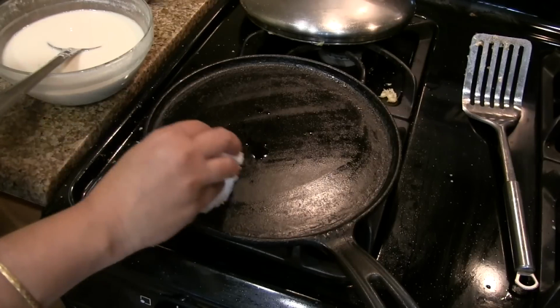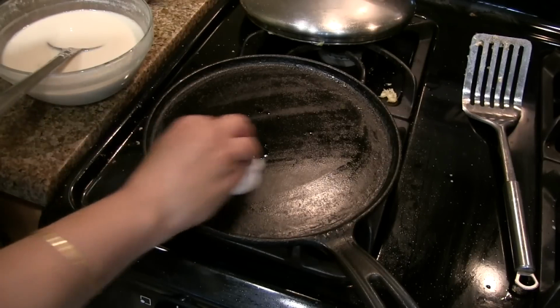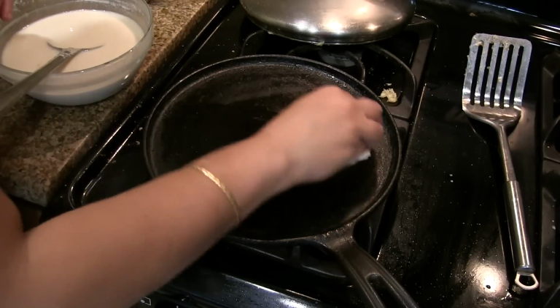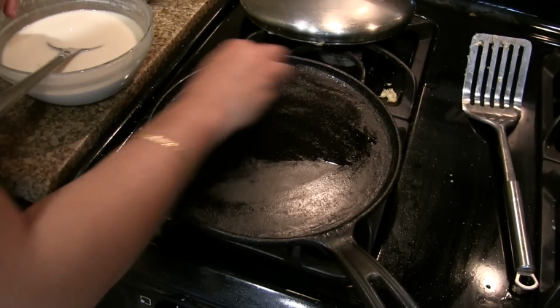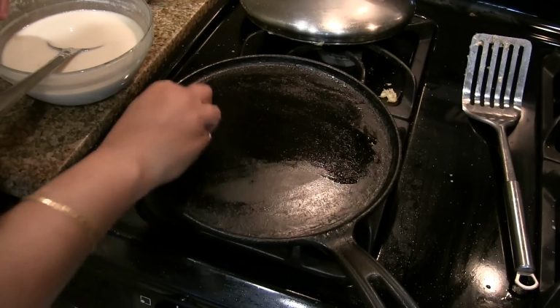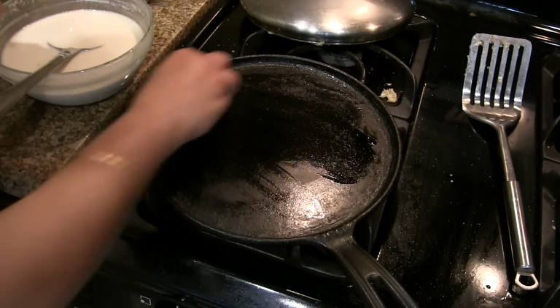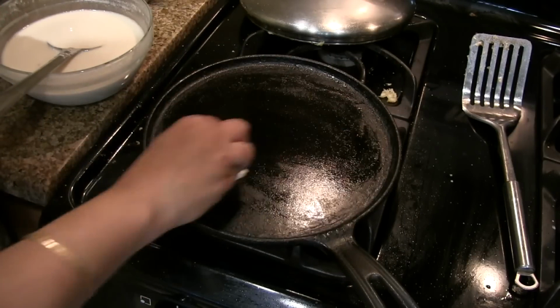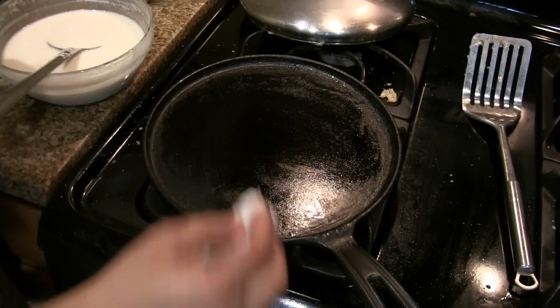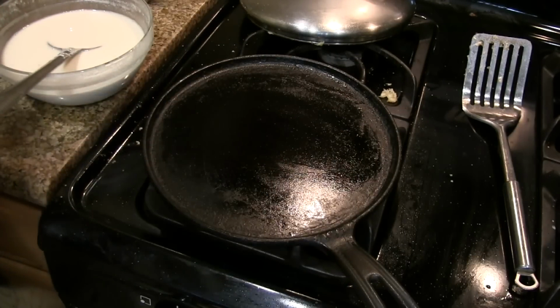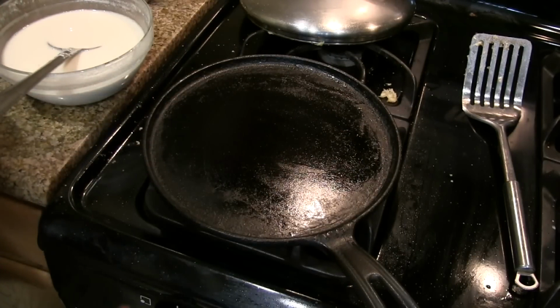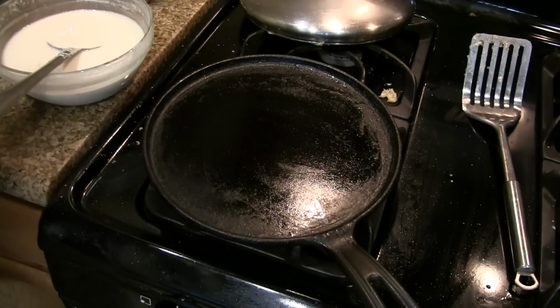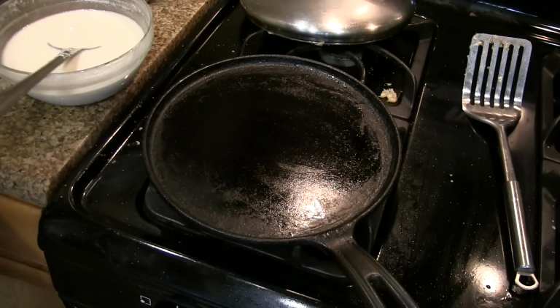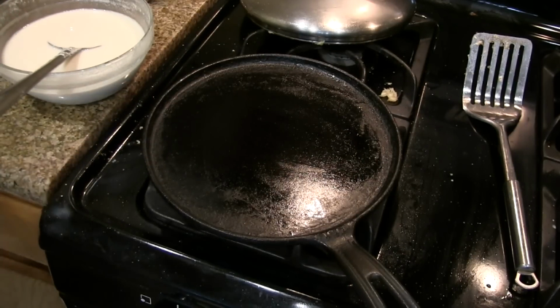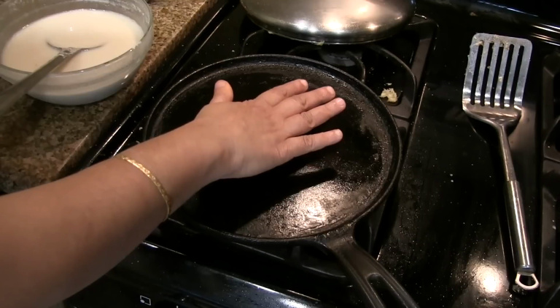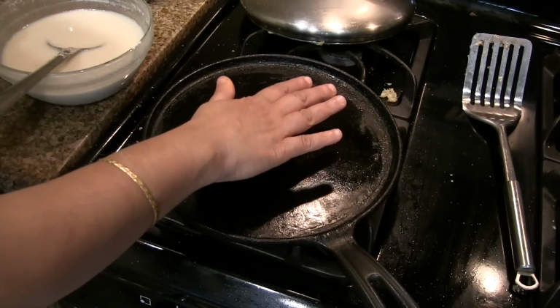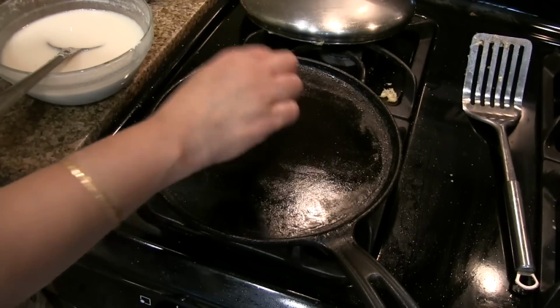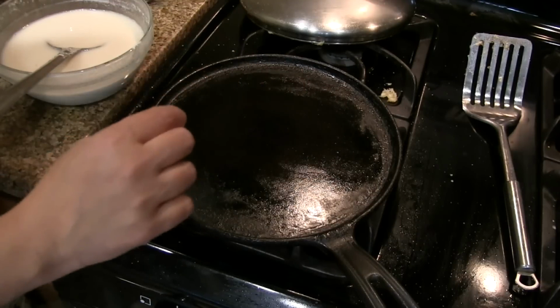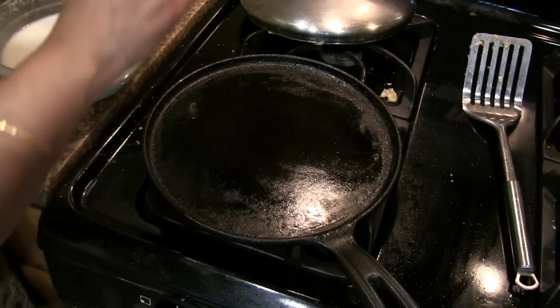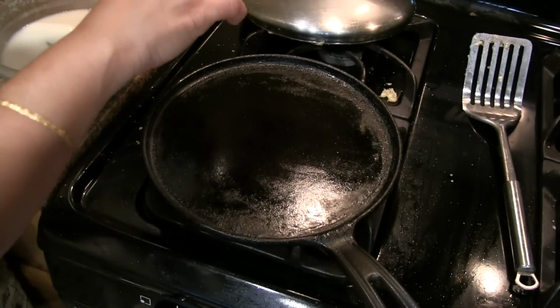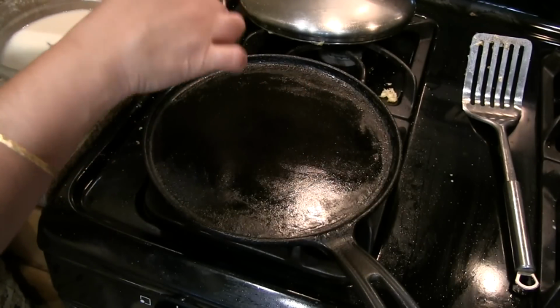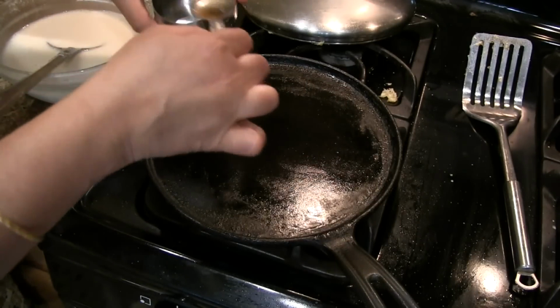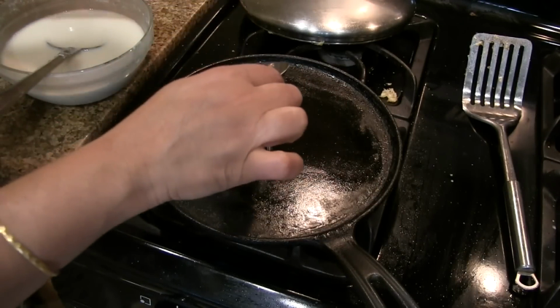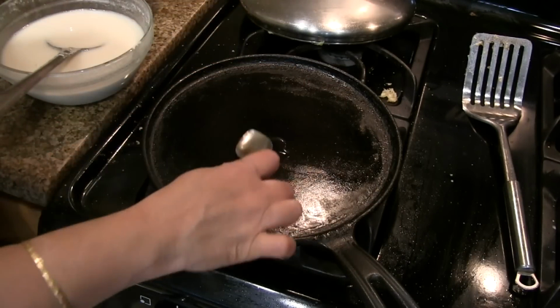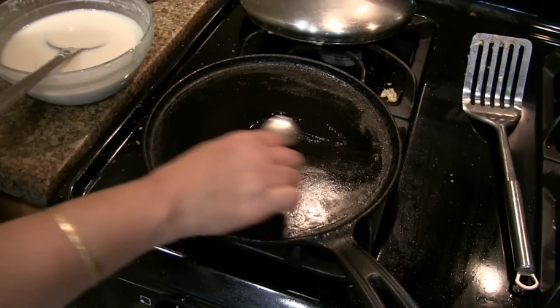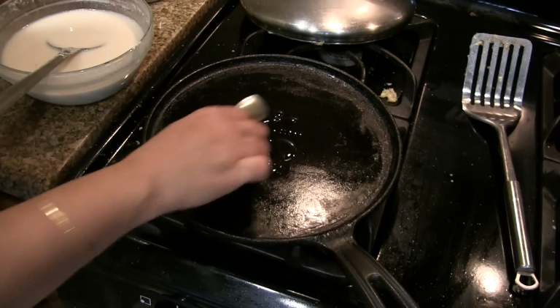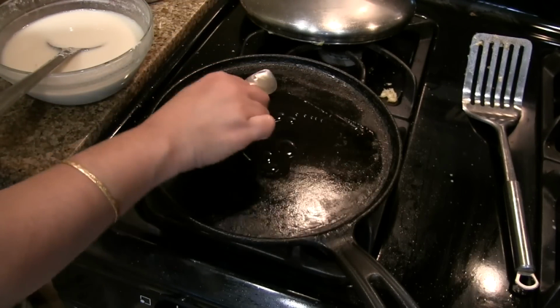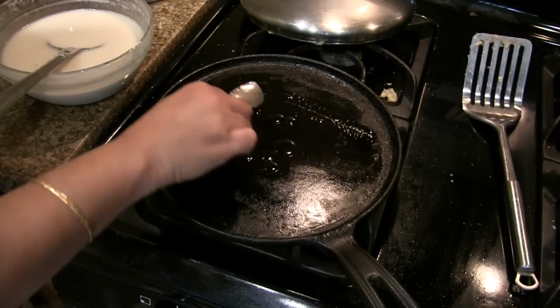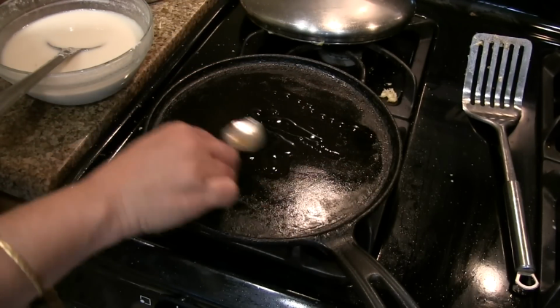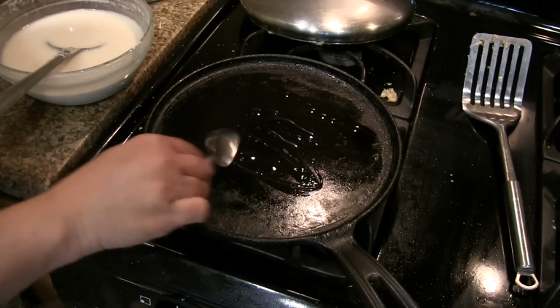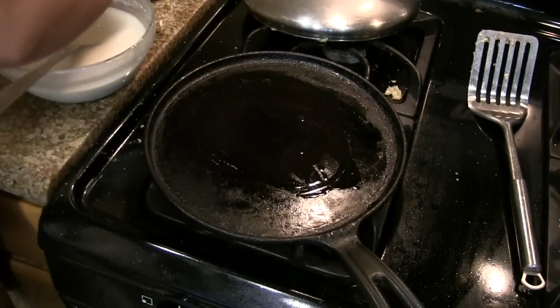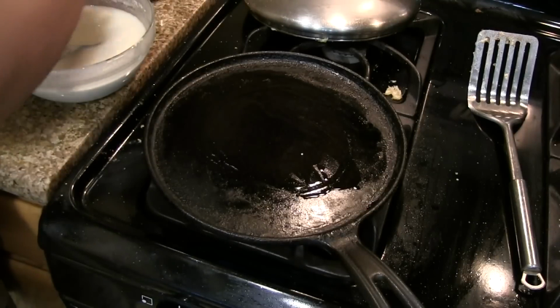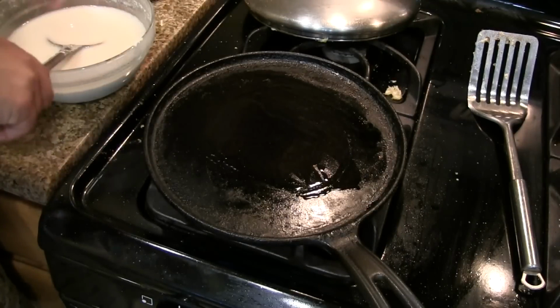To make the dosa, first grease the tawa with a little bit of oil and heat it on medium-high heat. Once the tawa is hot enough, add a generous amount of oil and spread it all over the tawa.